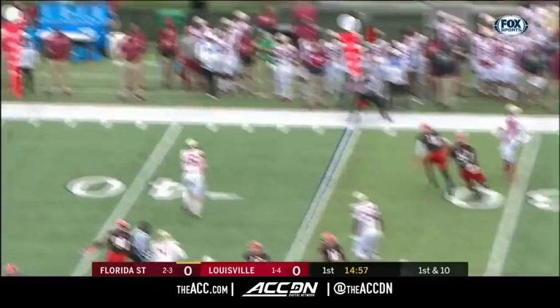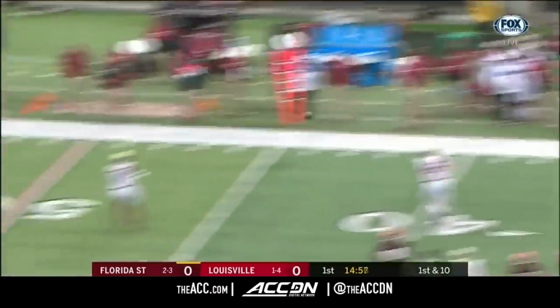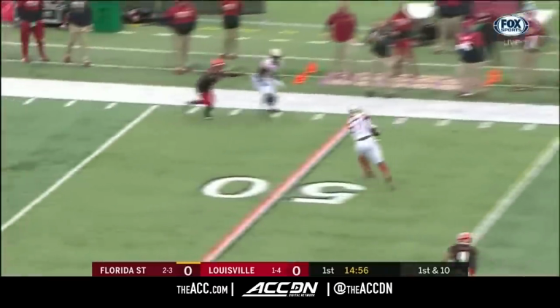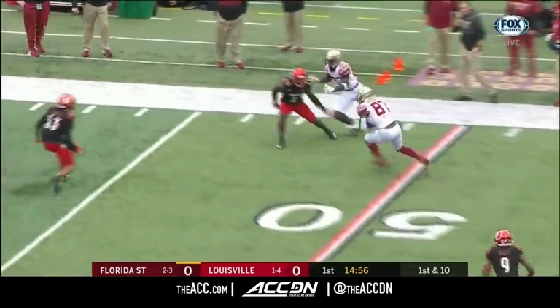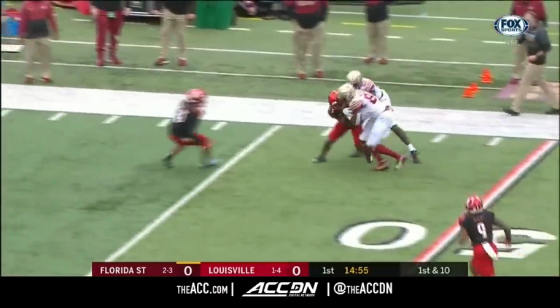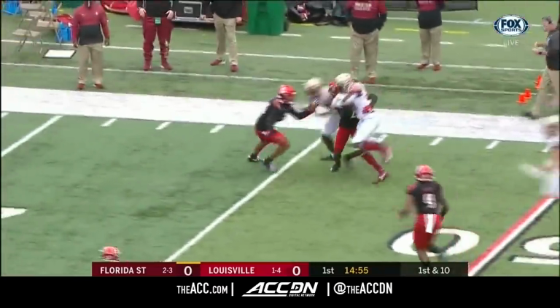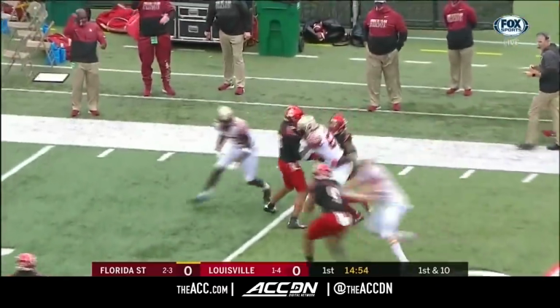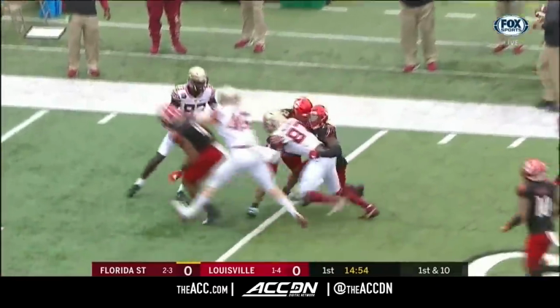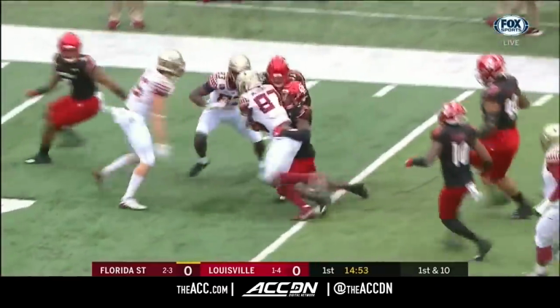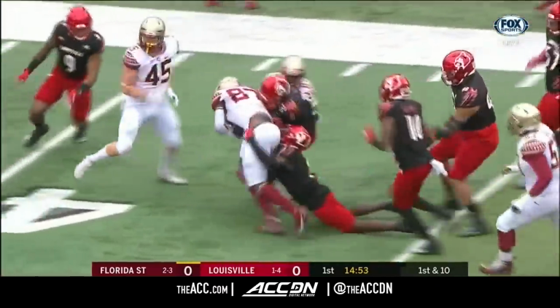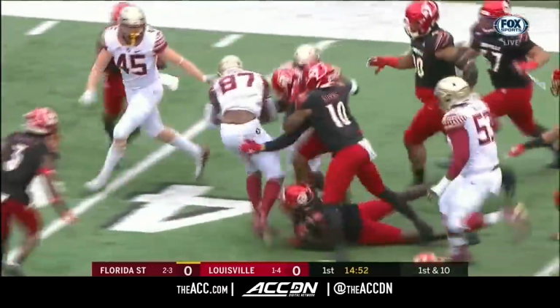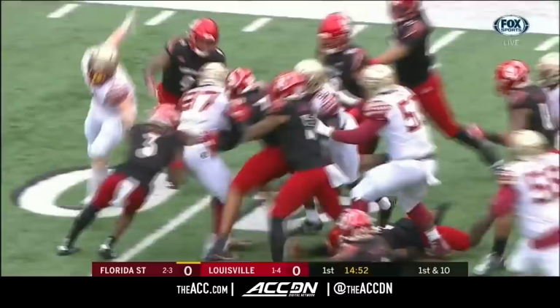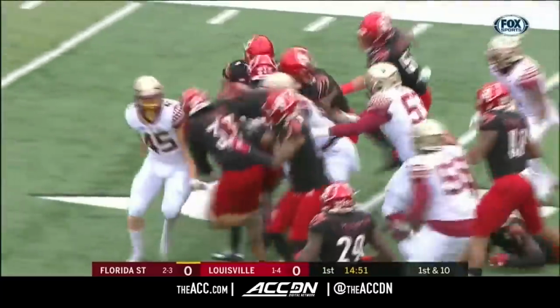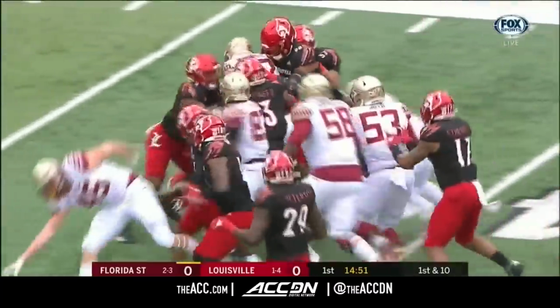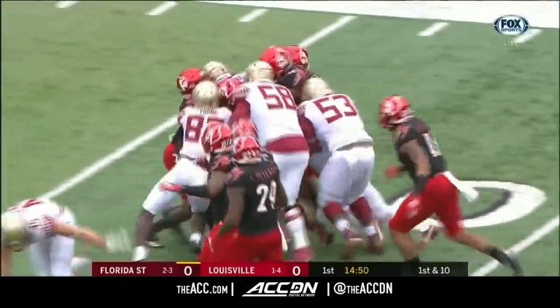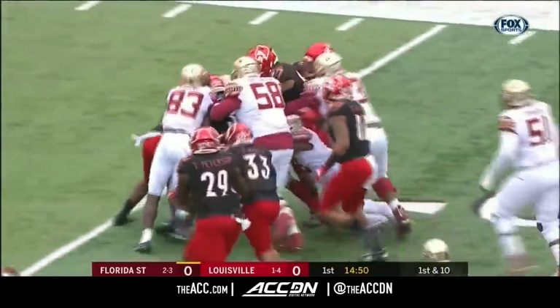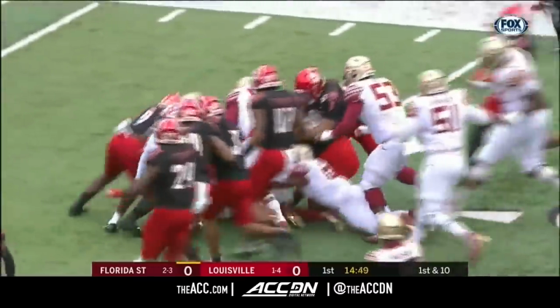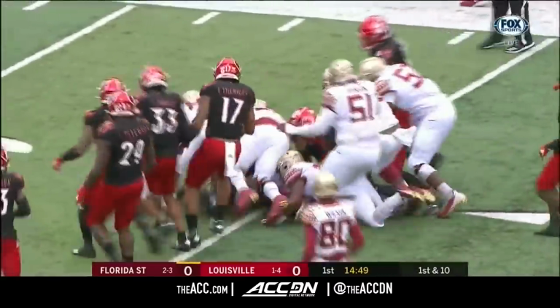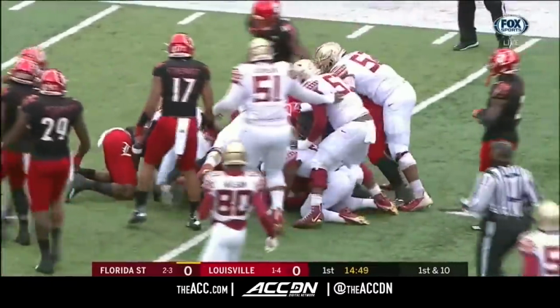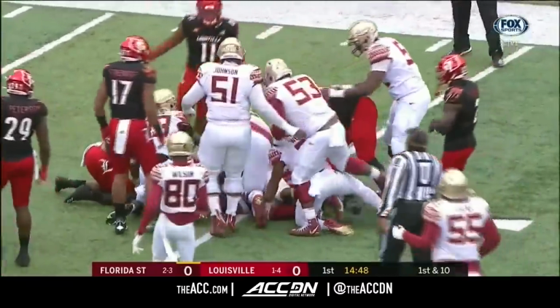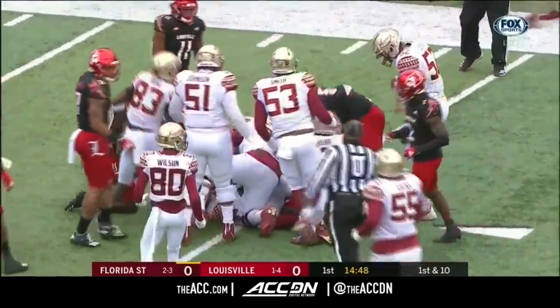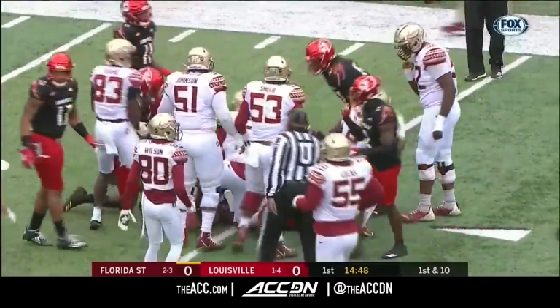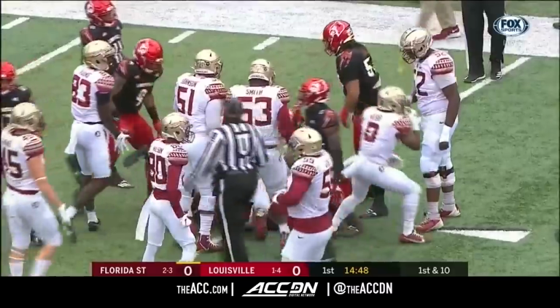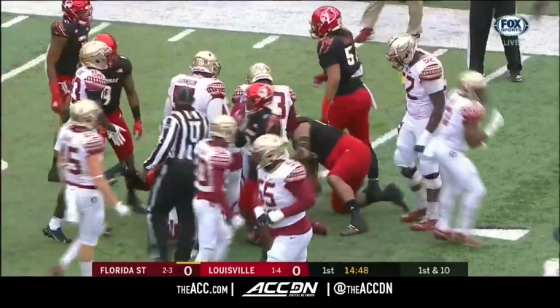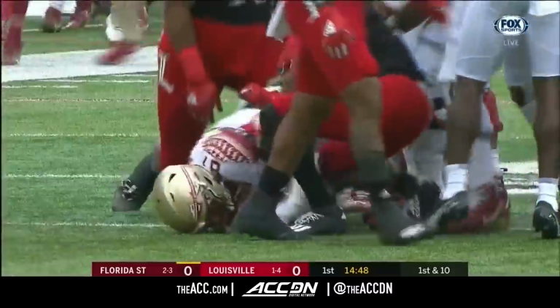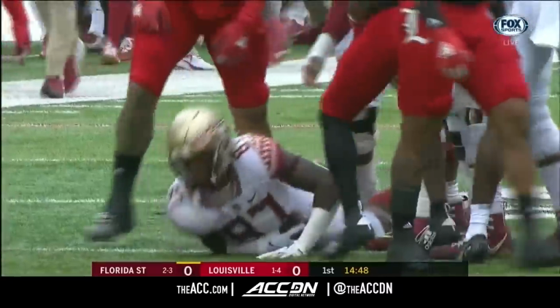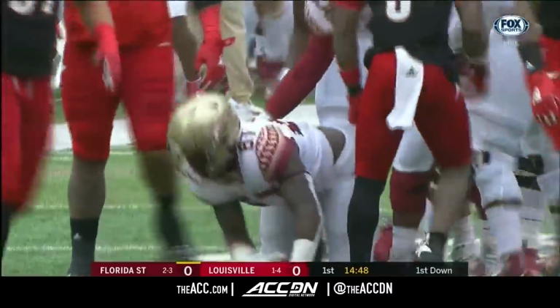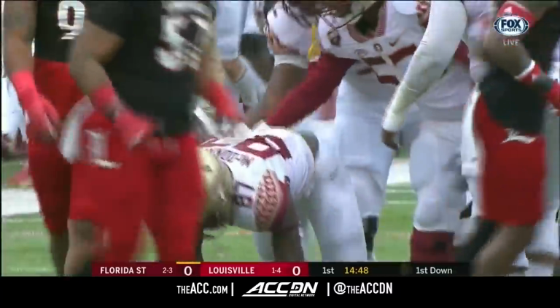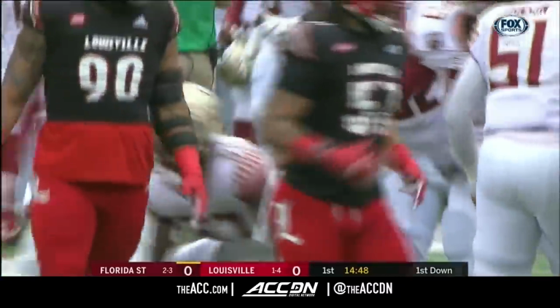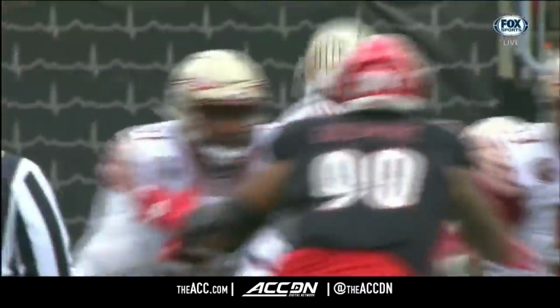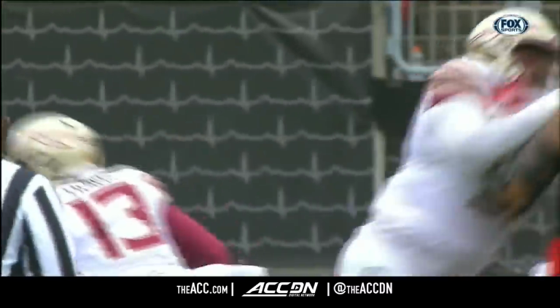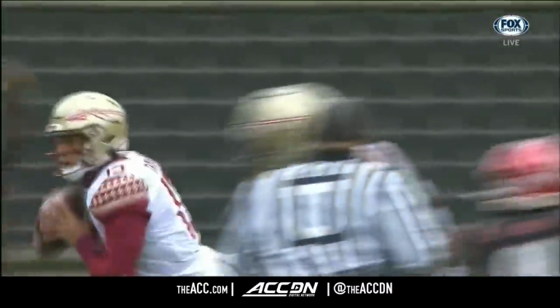Travis will roll it and throw it, and it's on the money. Cameron McDonald, number 87, has the catch and refuses to go down inside the 40, closer to the 35 for McDonald, the junior. Oh, that's big.